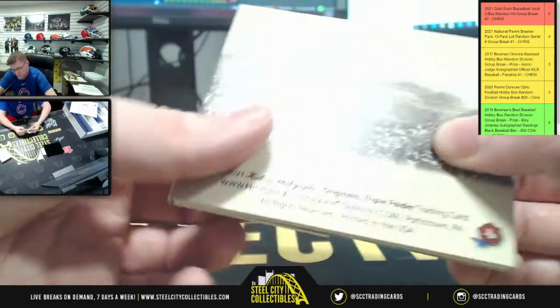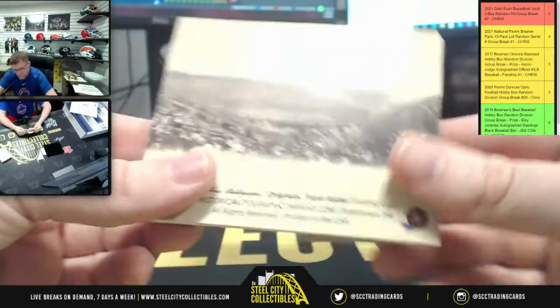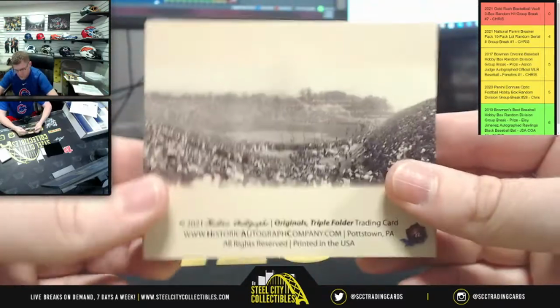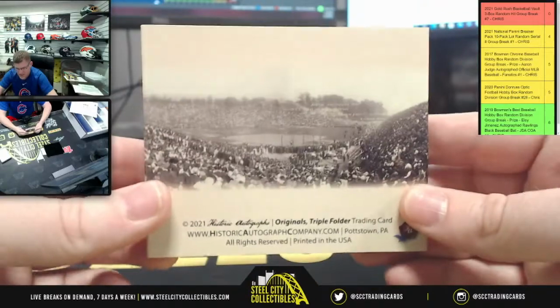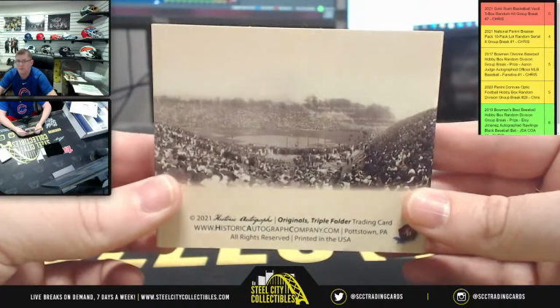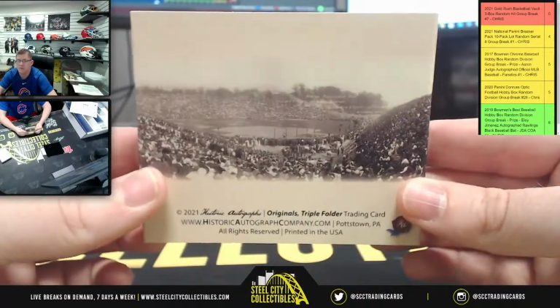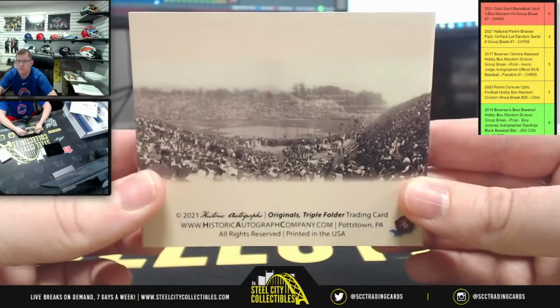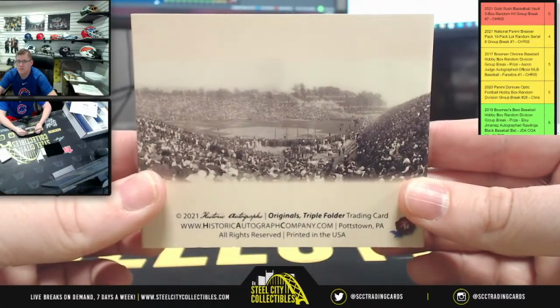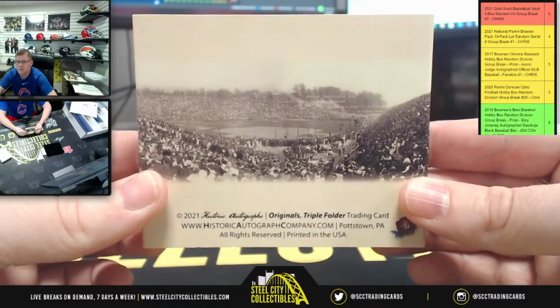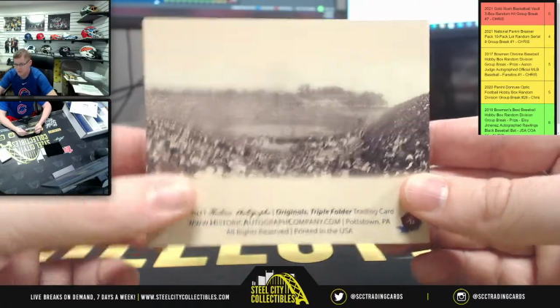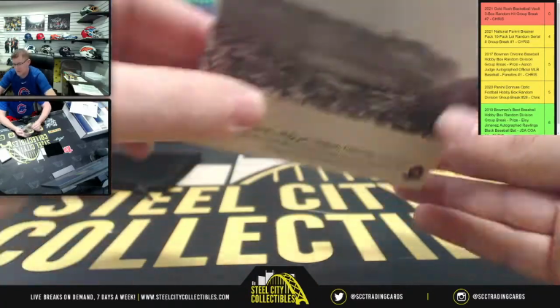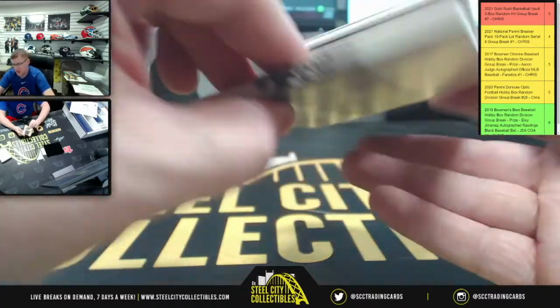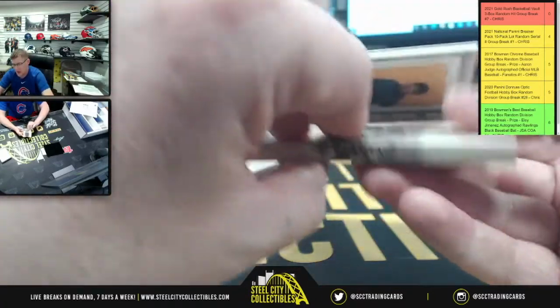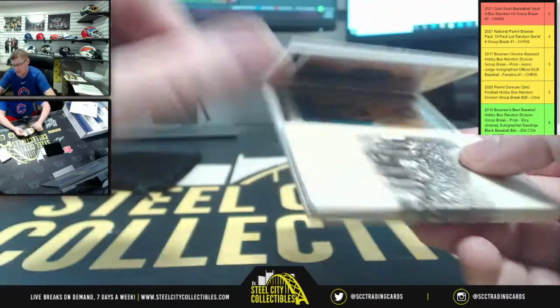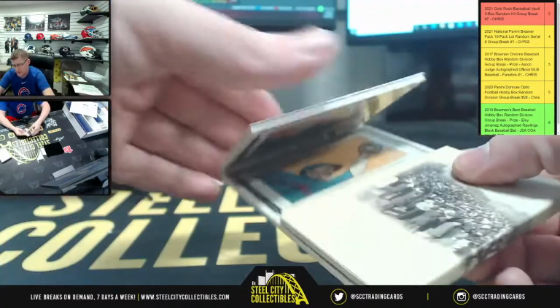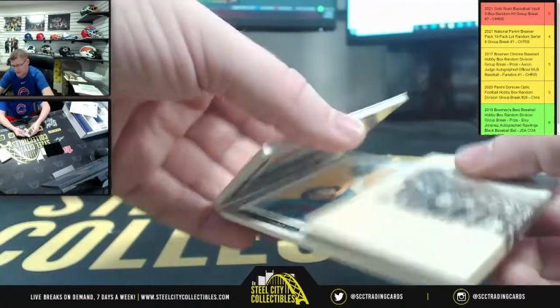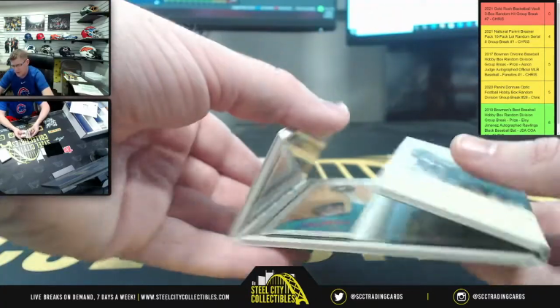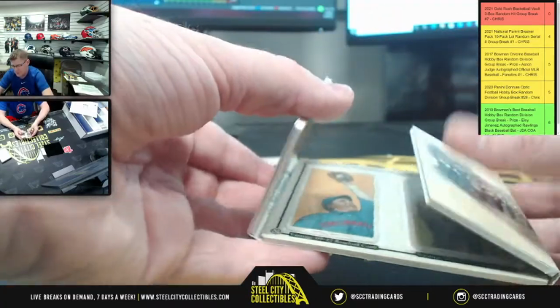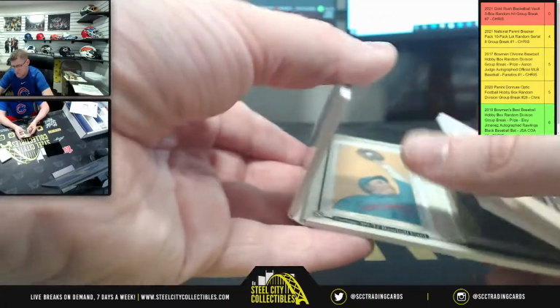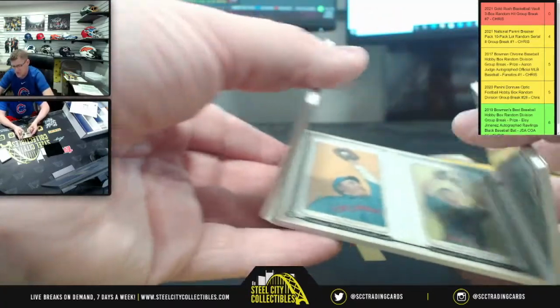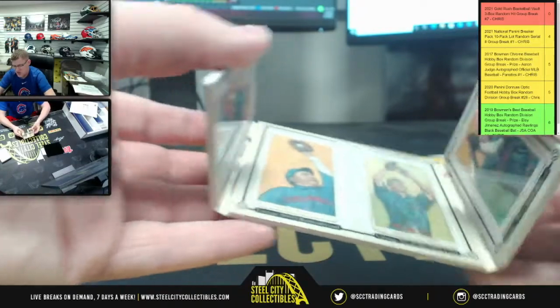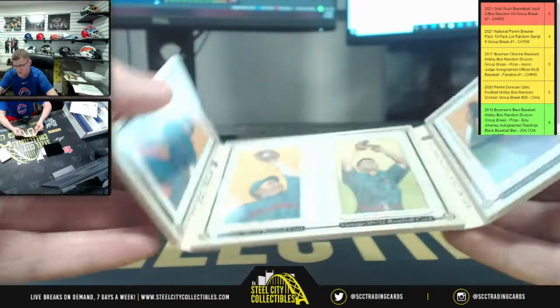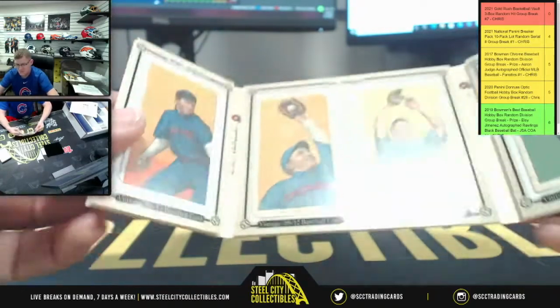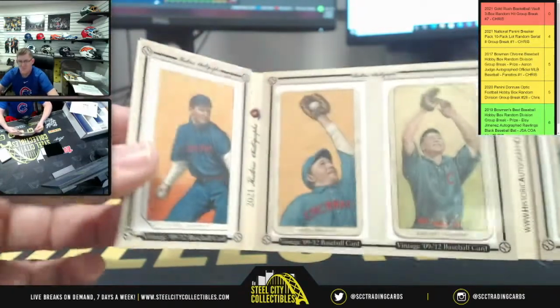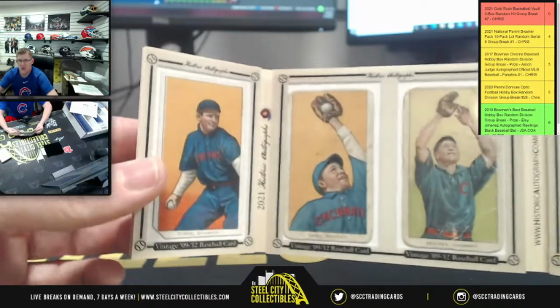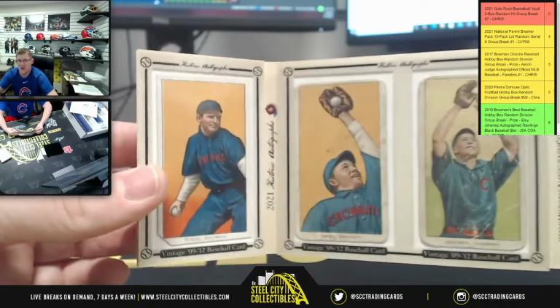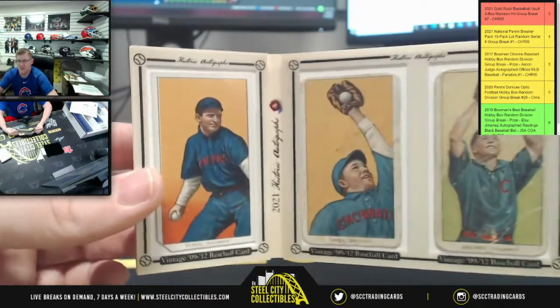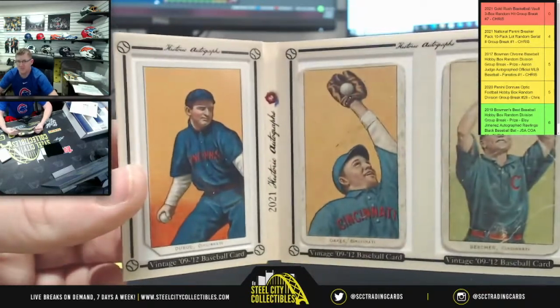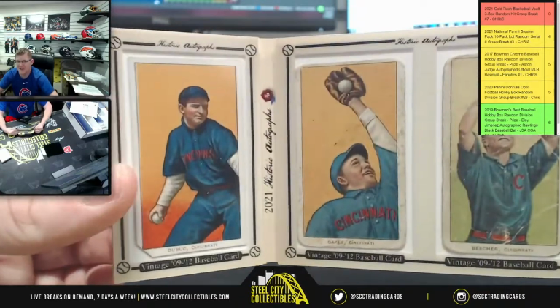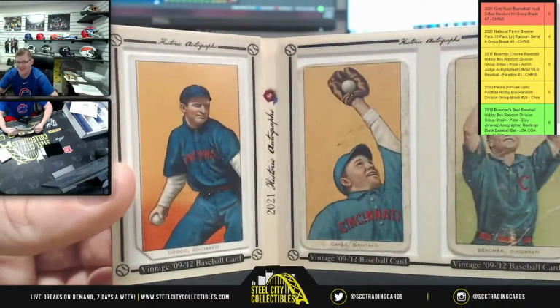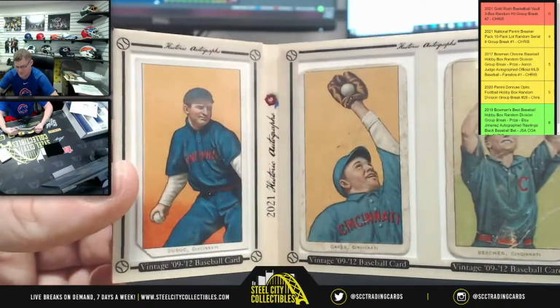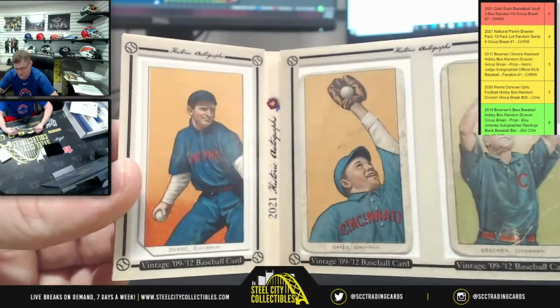And the back side of it. It was interesting — I'll be honest, until you bought this, Dale, I didn't even know what this was. It looks pretty cool though.